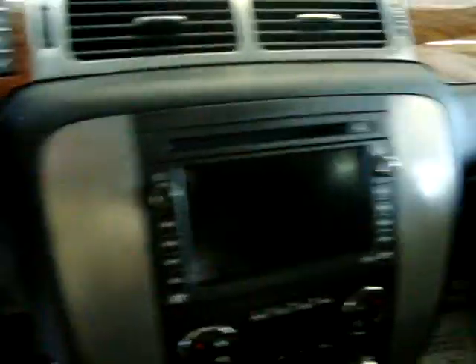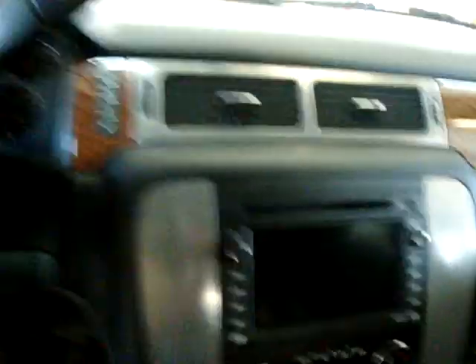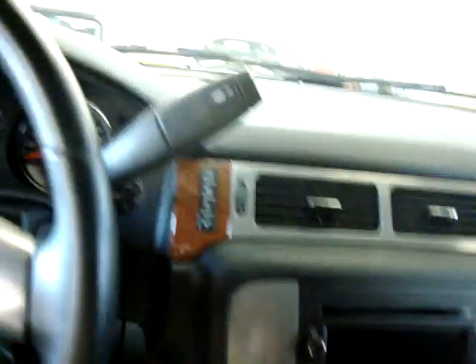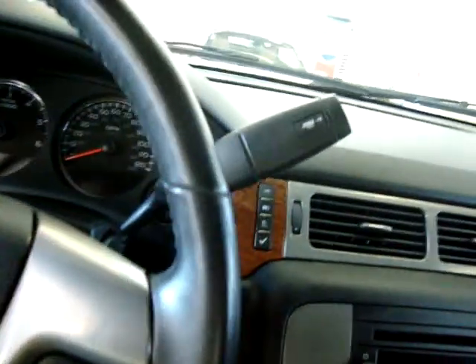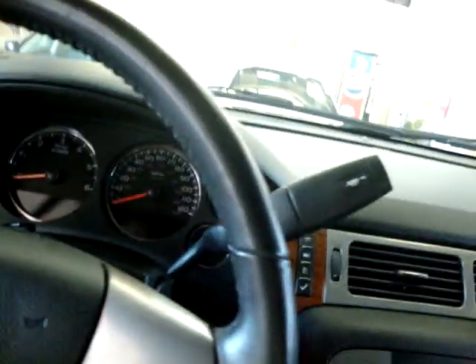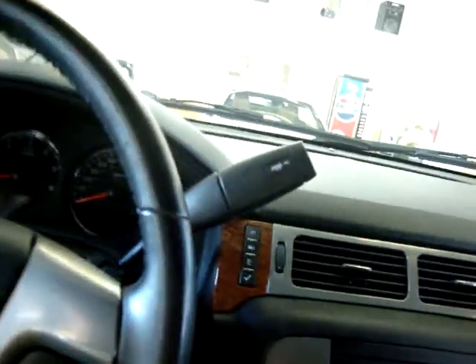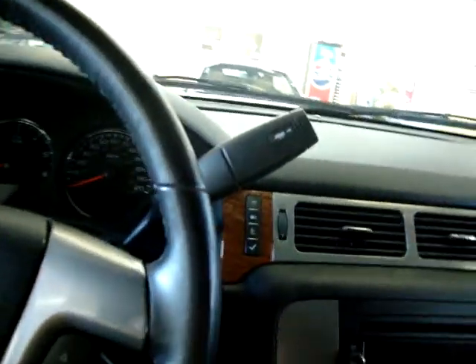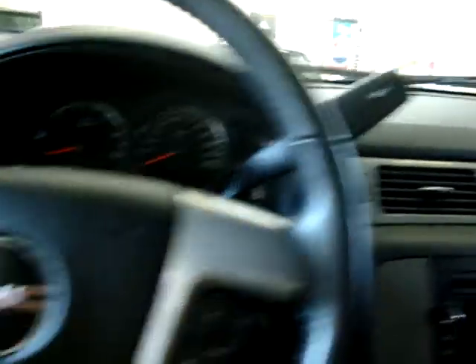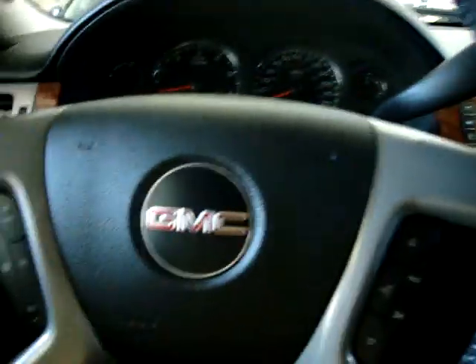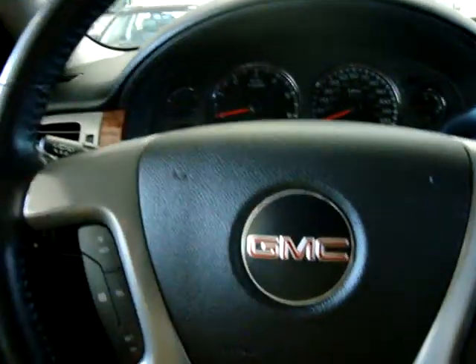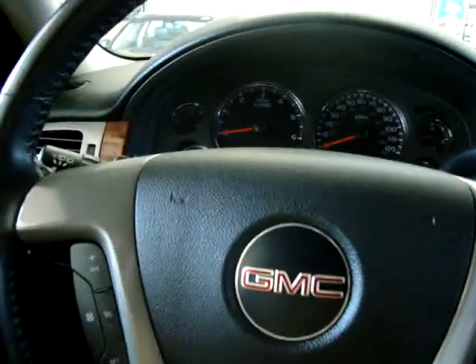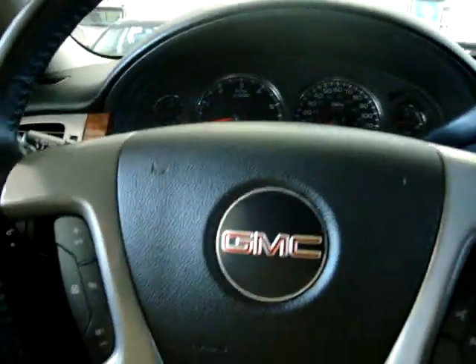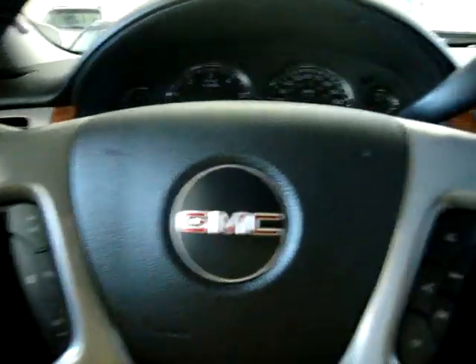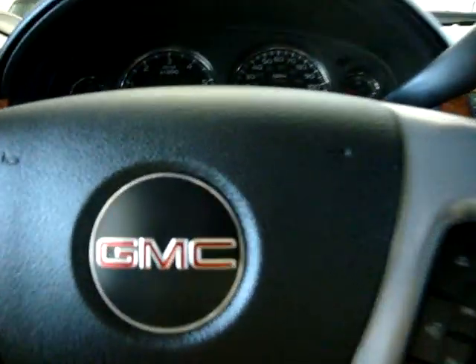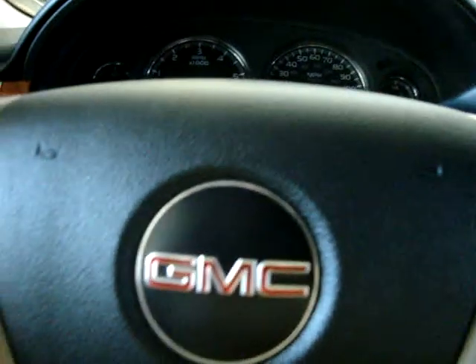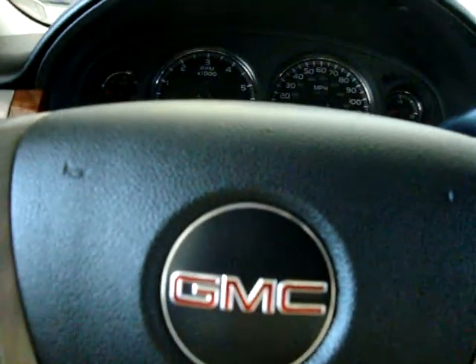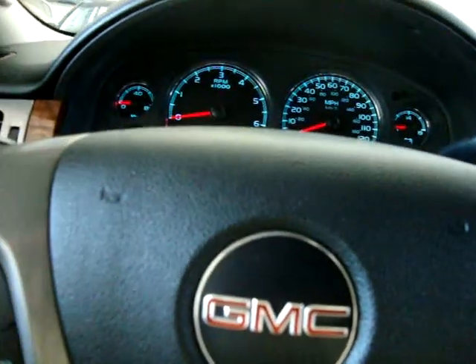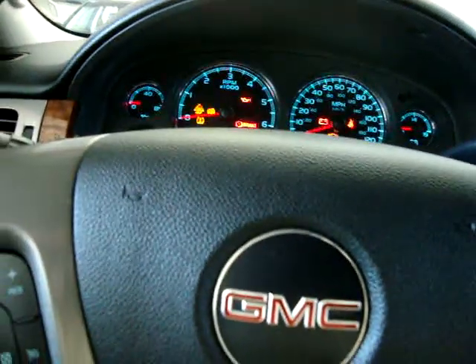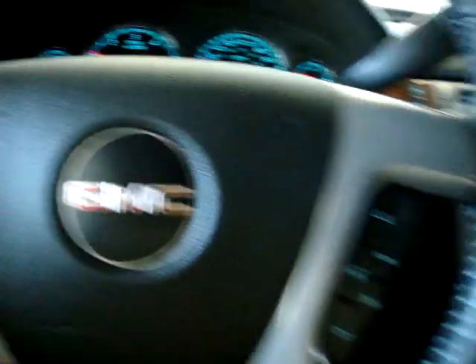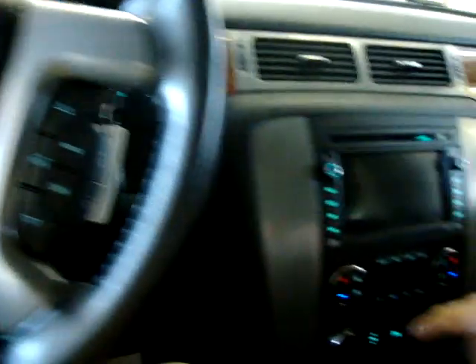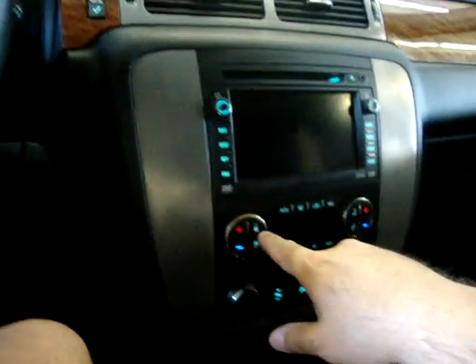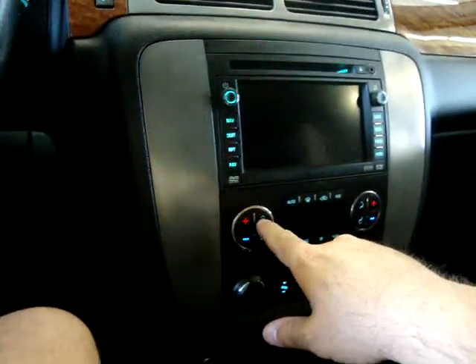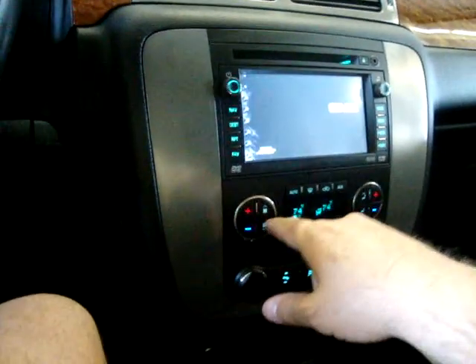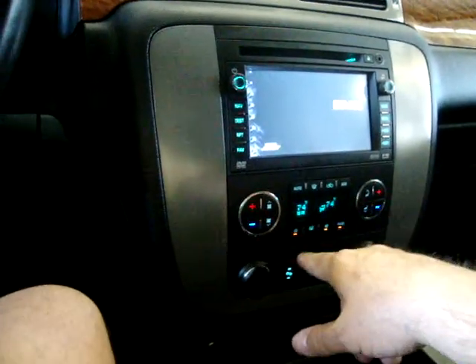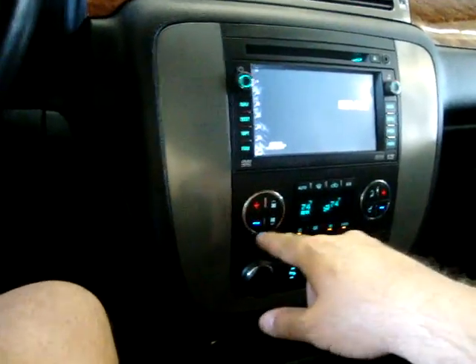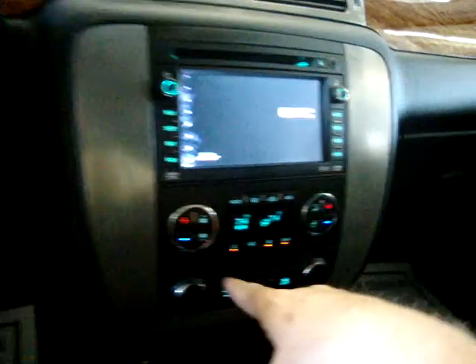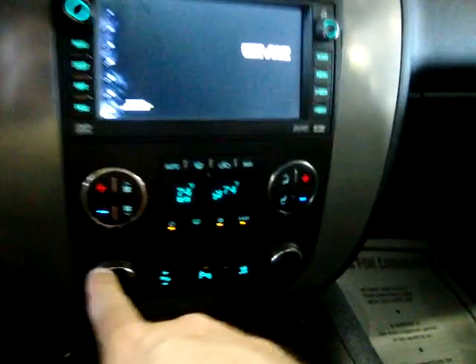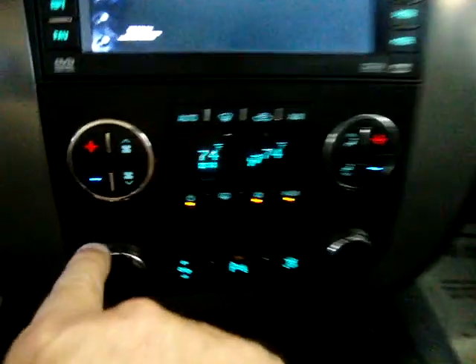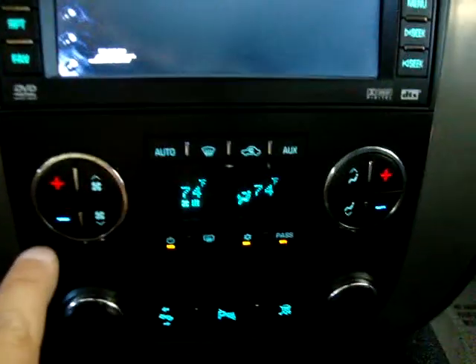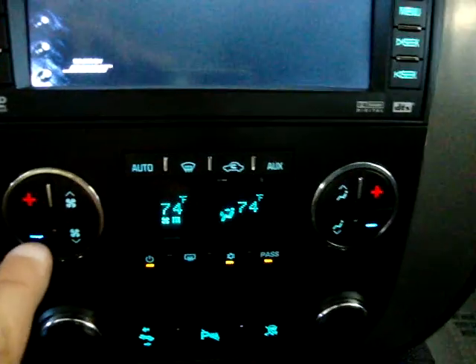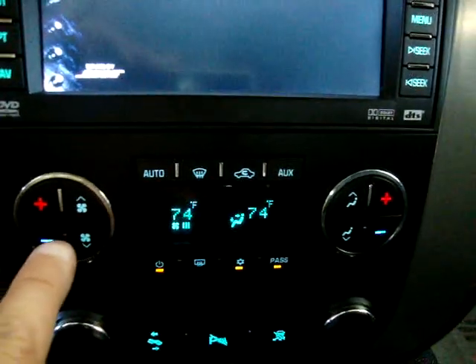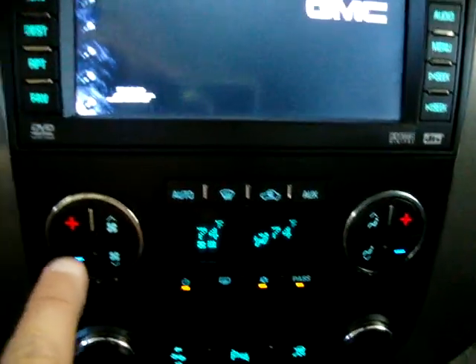It is black on black inside and out. The car has started. Got the AC going — it's nice and hot today. It has dual climate control; both sides are currently reading 74 degrees.